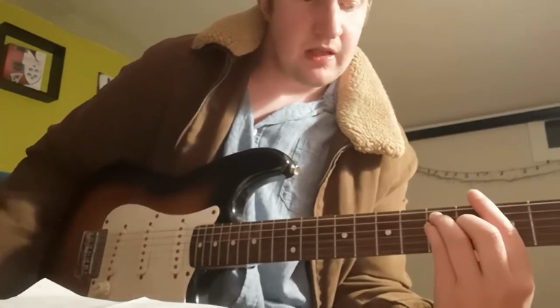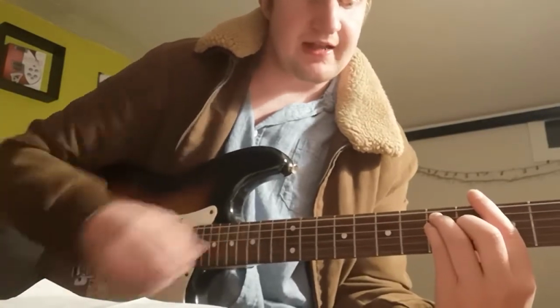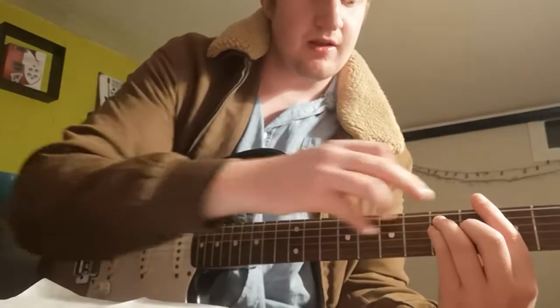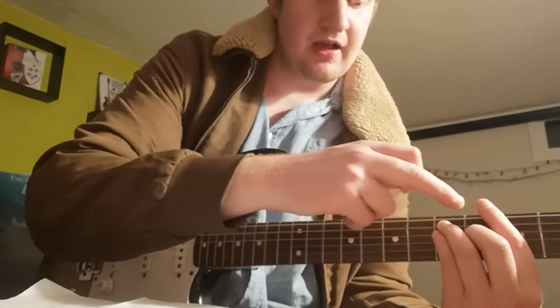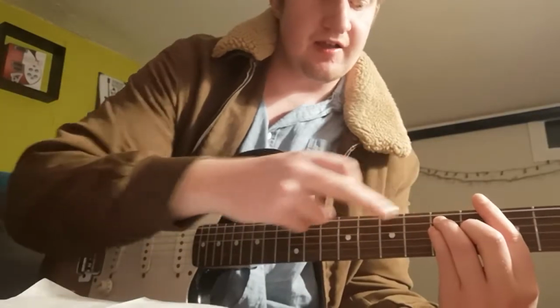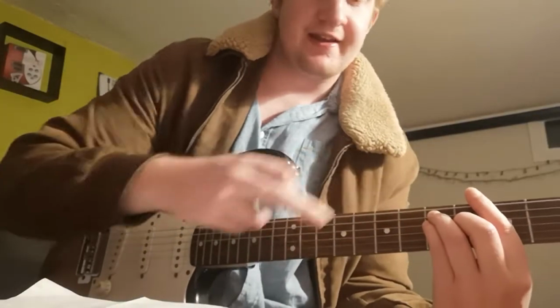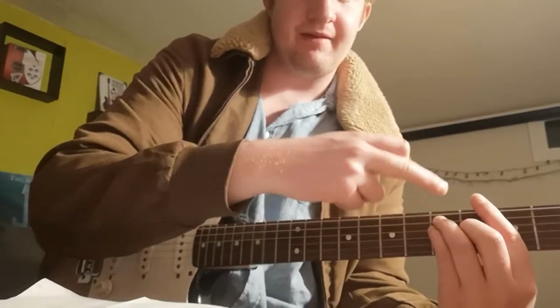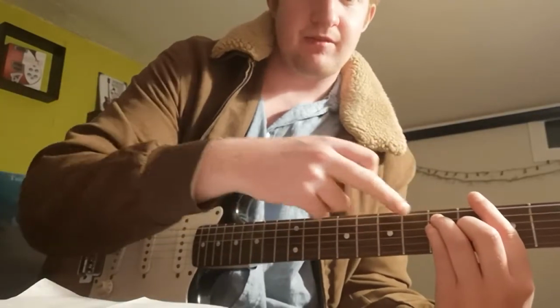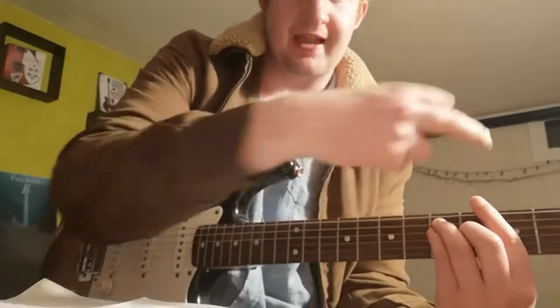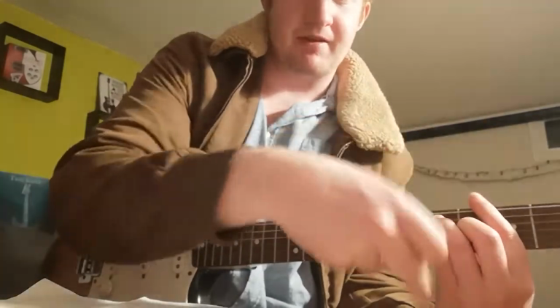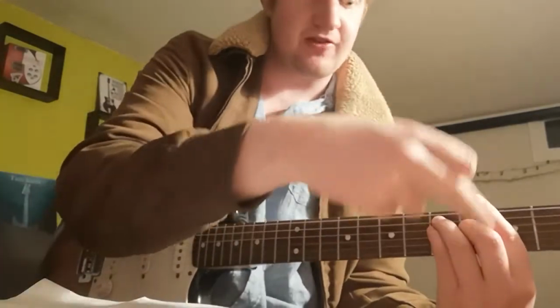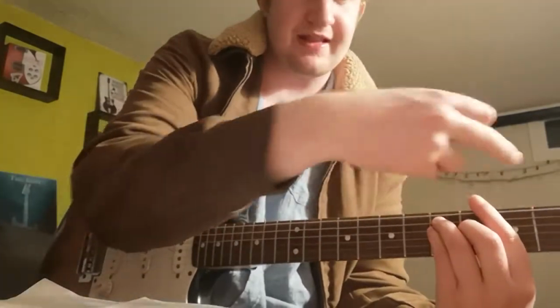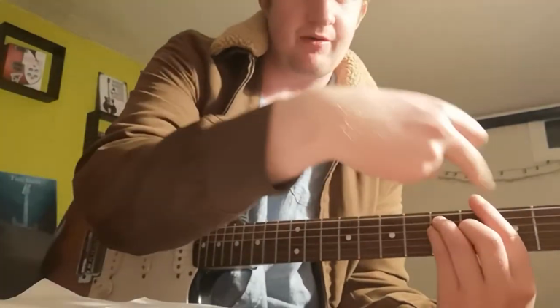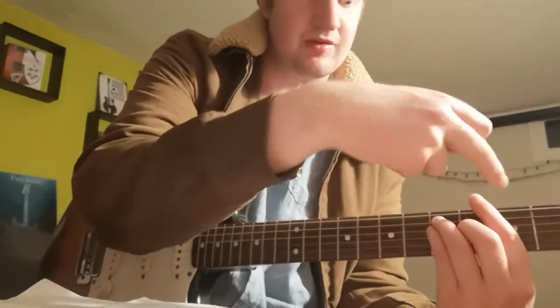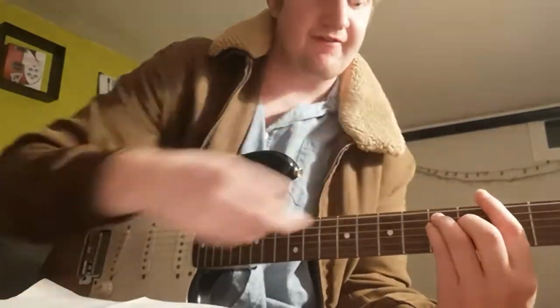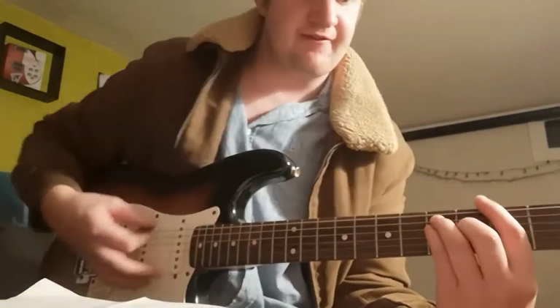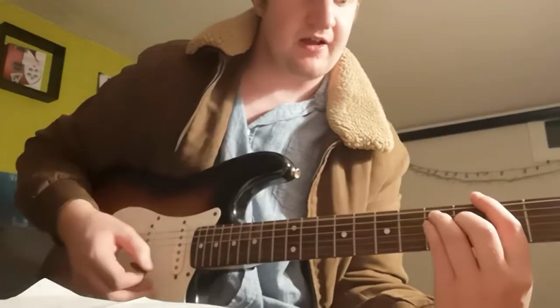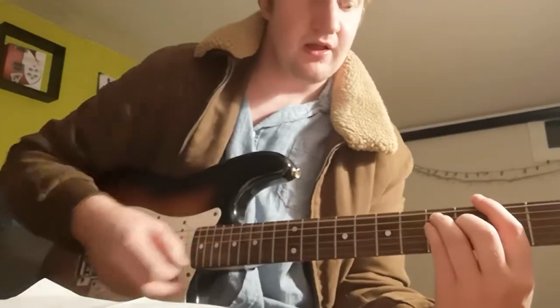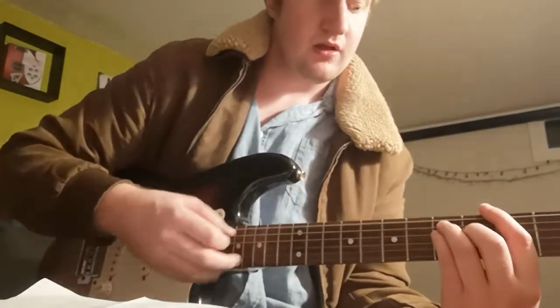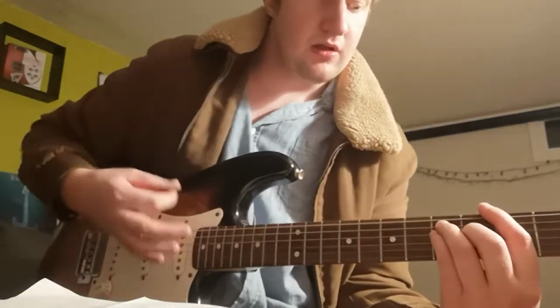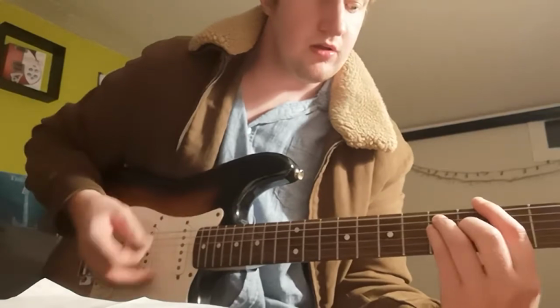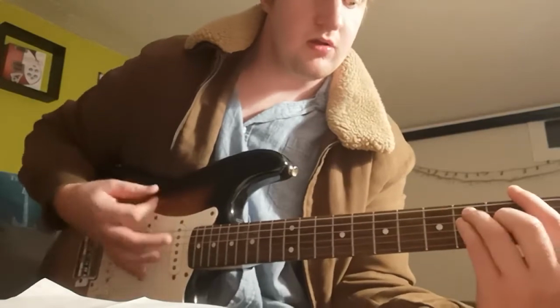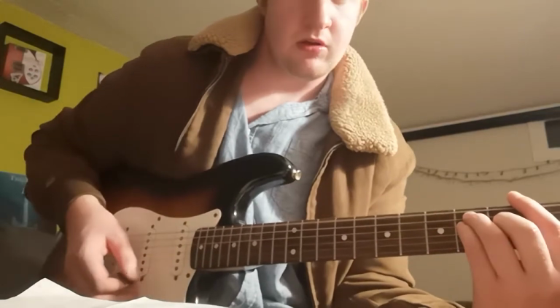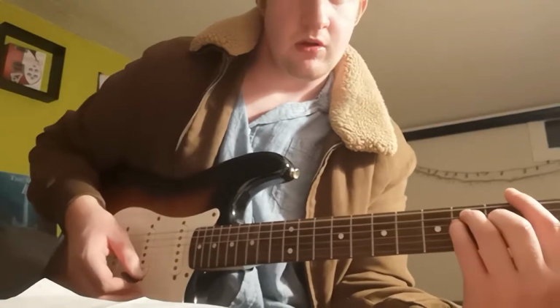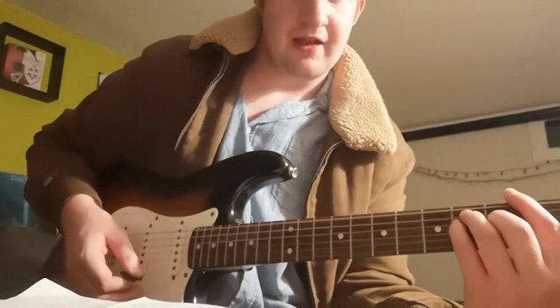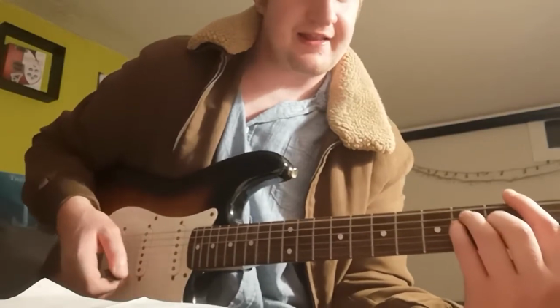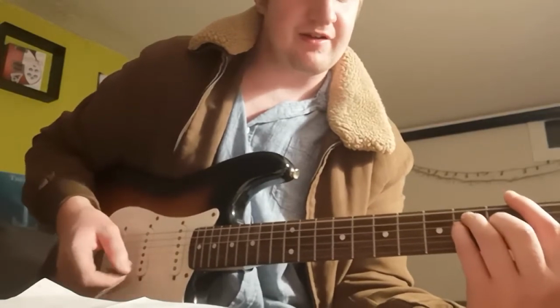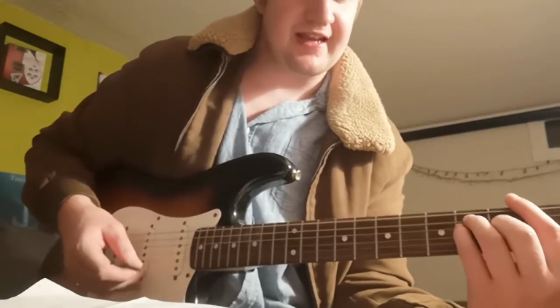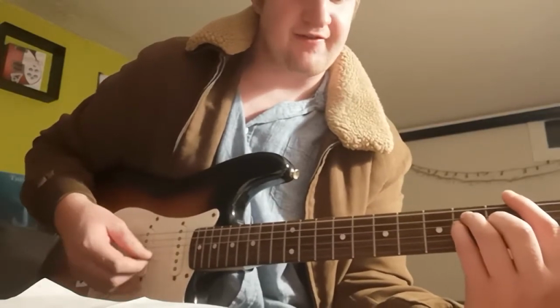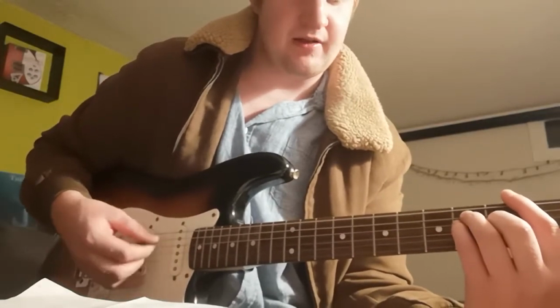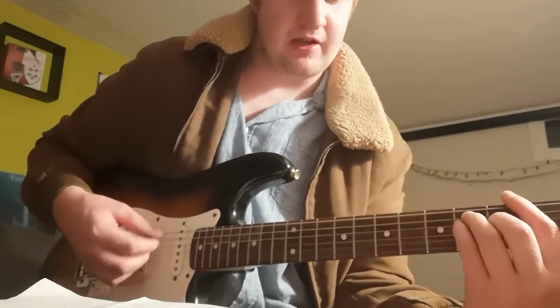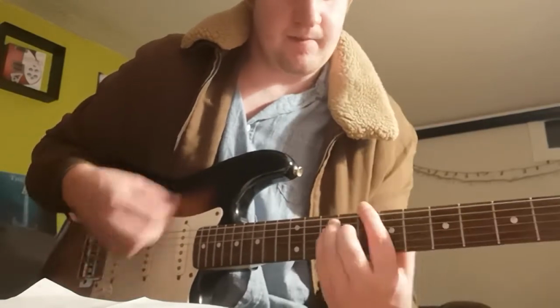Back to the 7th fret, and then you have a 5th fret chord with the same shape: 5th fret on the low E, 7th and 7th on the A and D strings, and 6th fret on the G string. Then sliding that same position down to the 3rd fret, and then down to the 2nd fret.